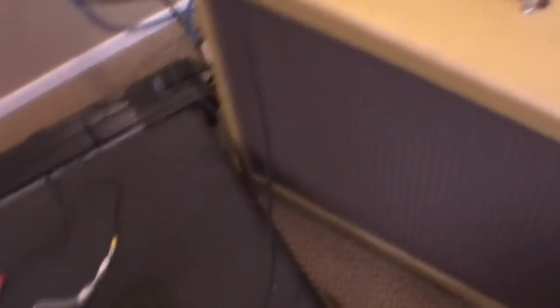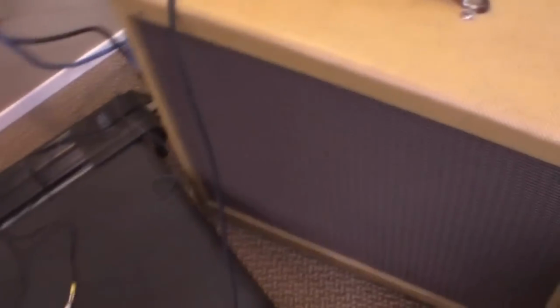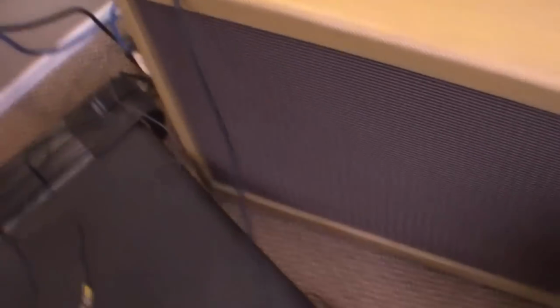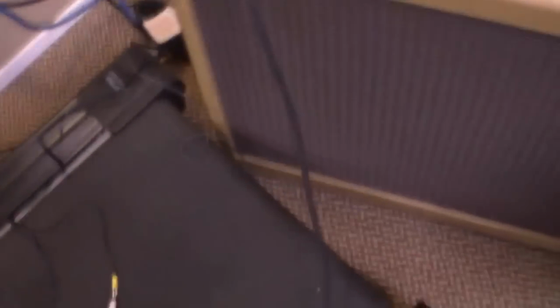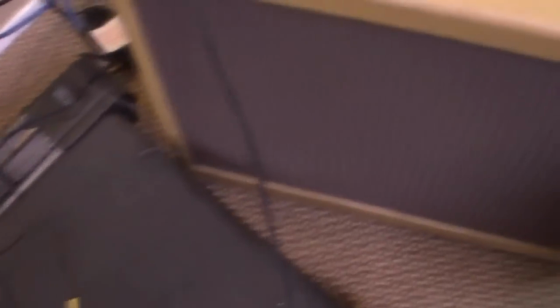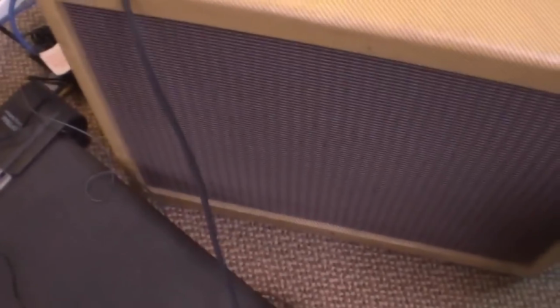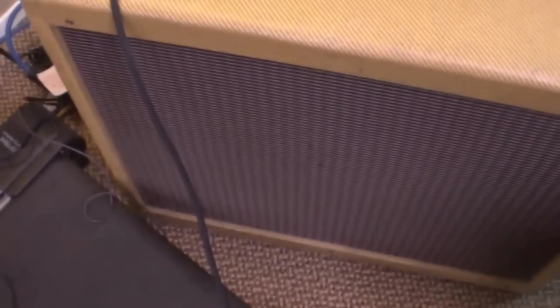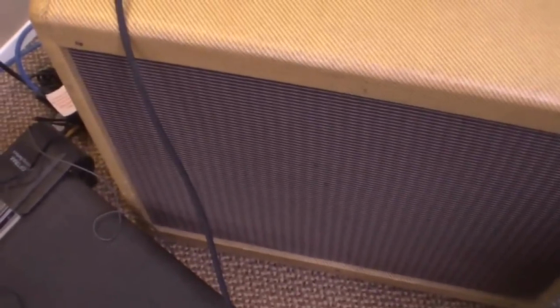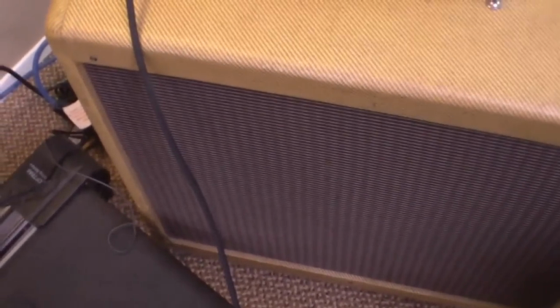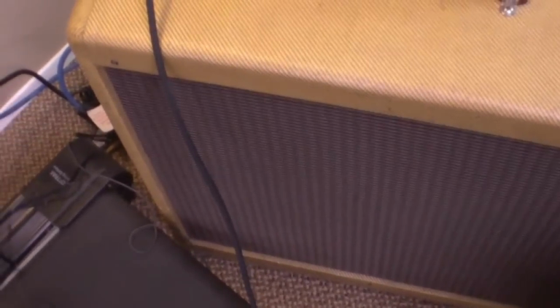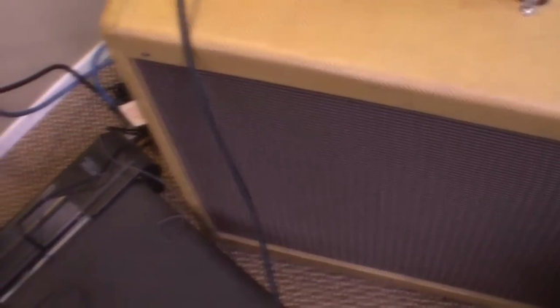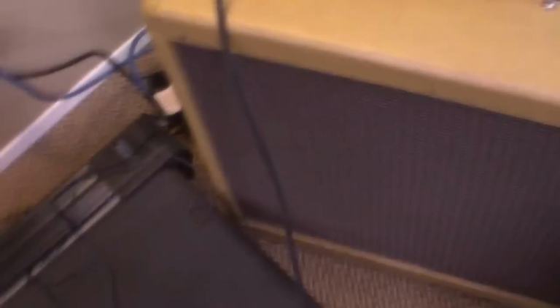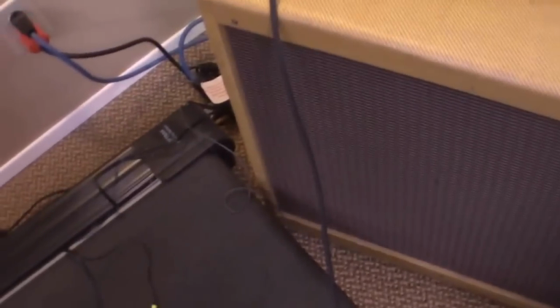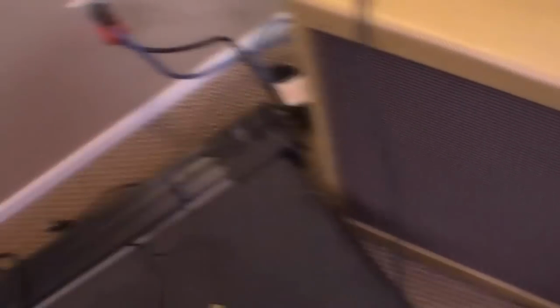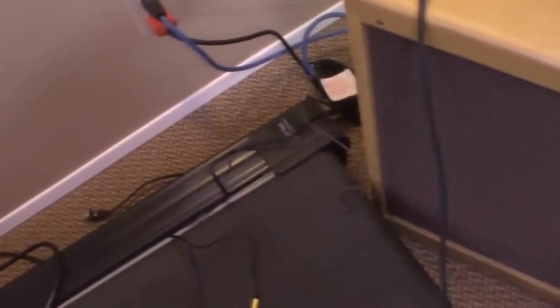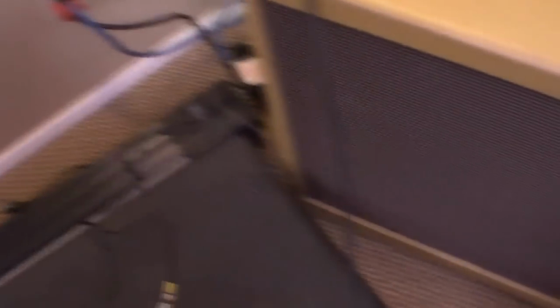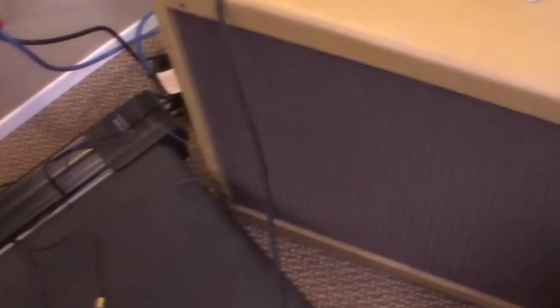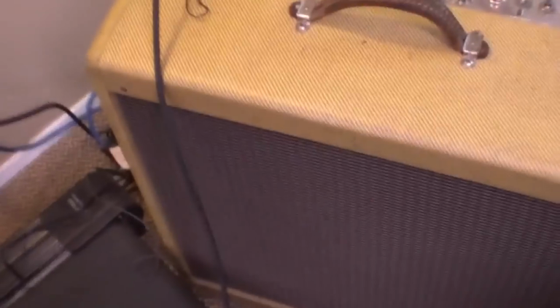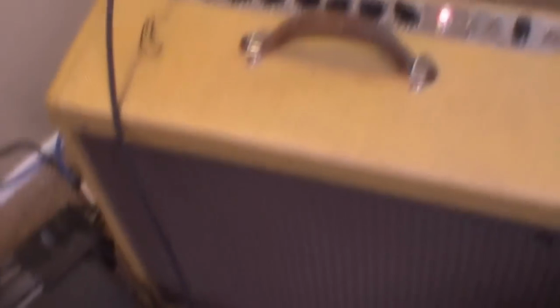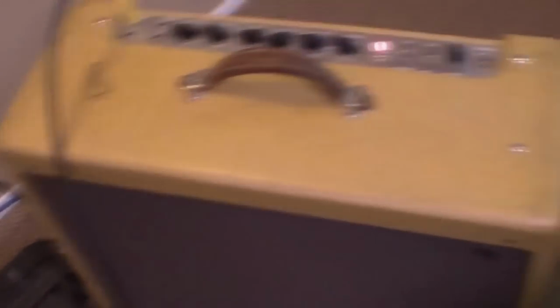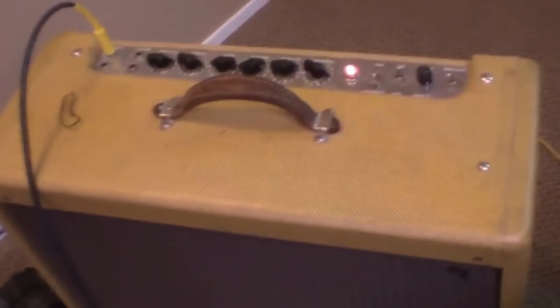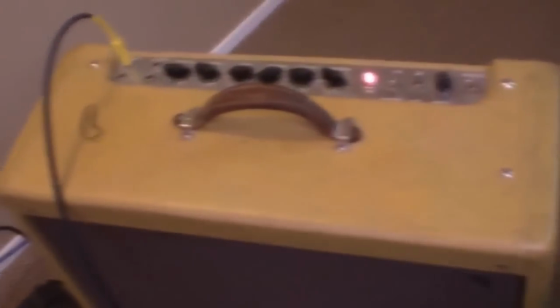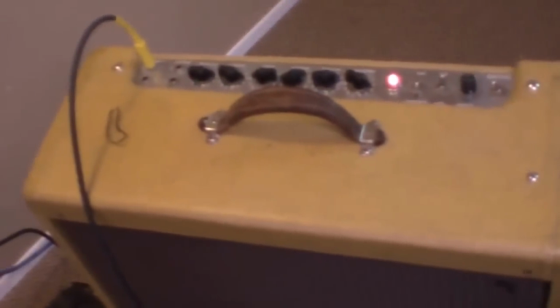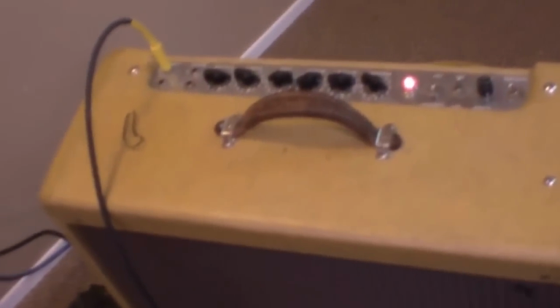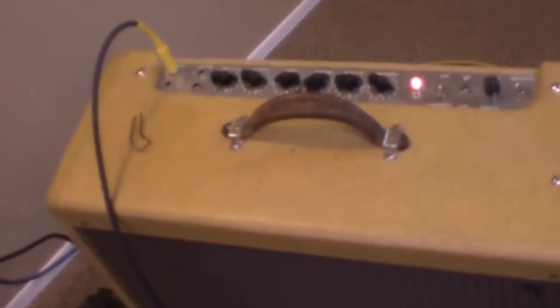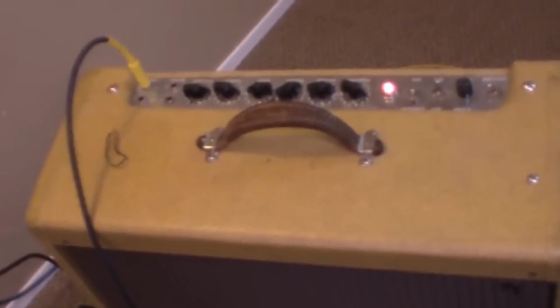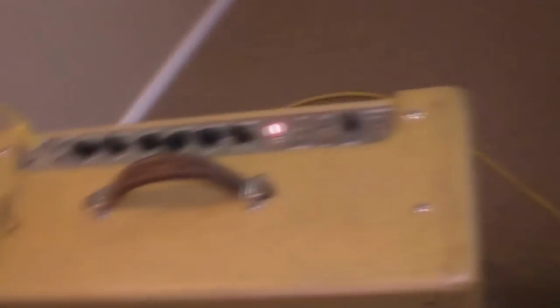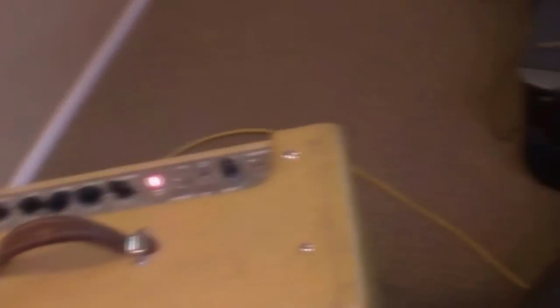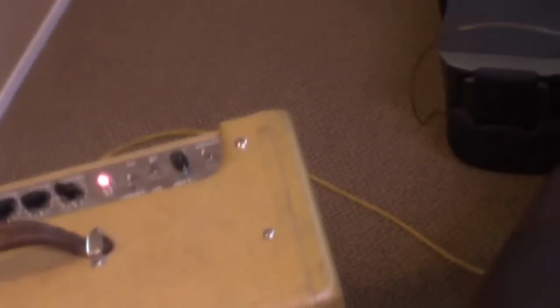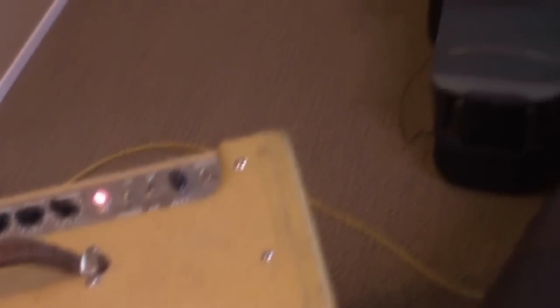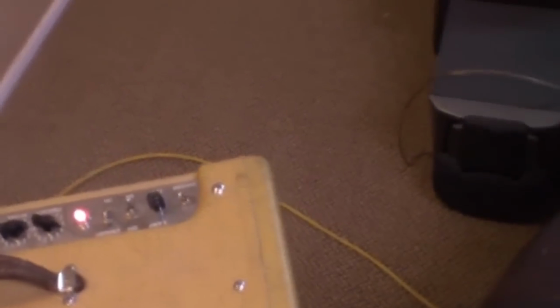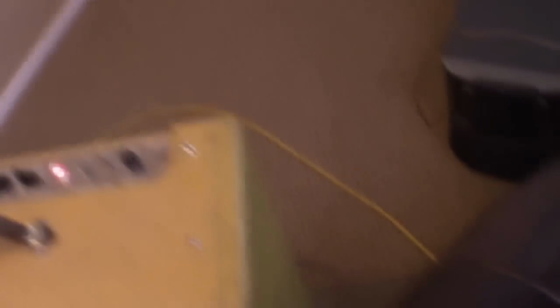Mind you, this amp is not all that particularly quiet itself. So anyway, I'll give her a shot here and show you what it sounds like.